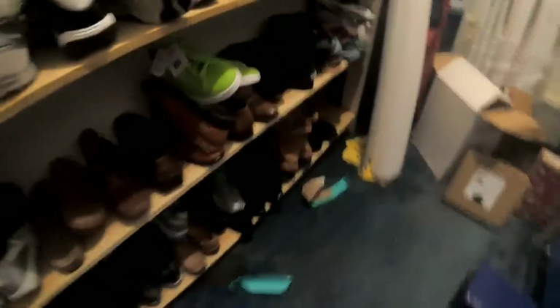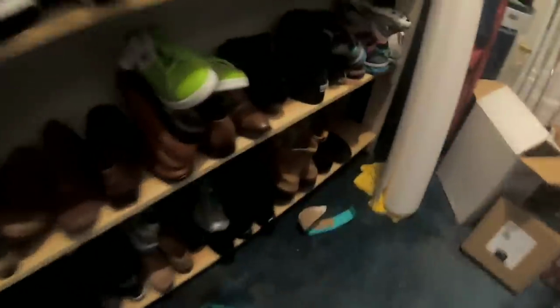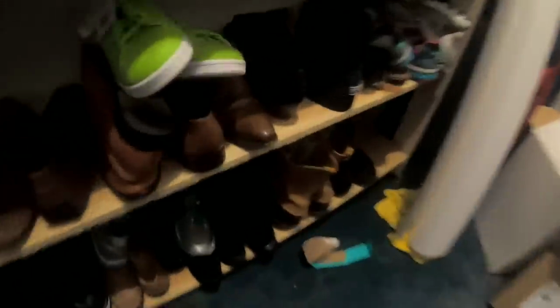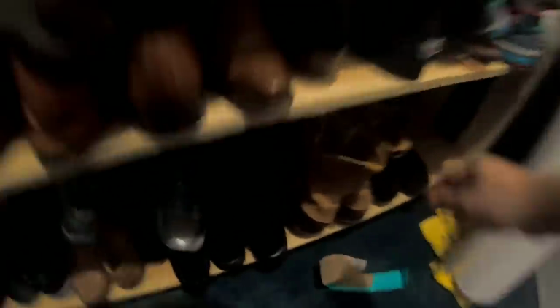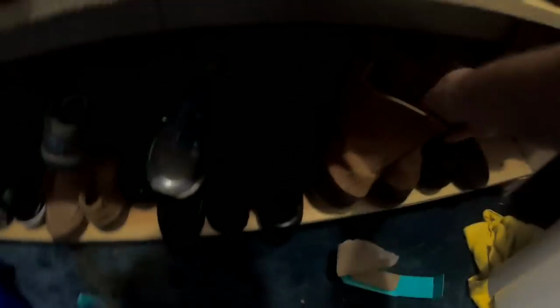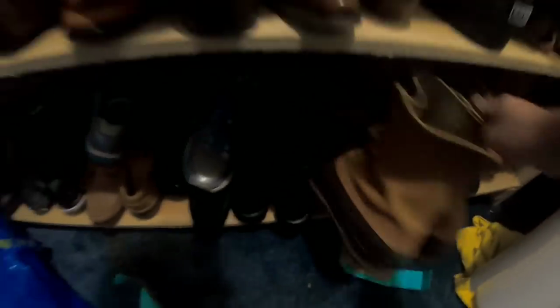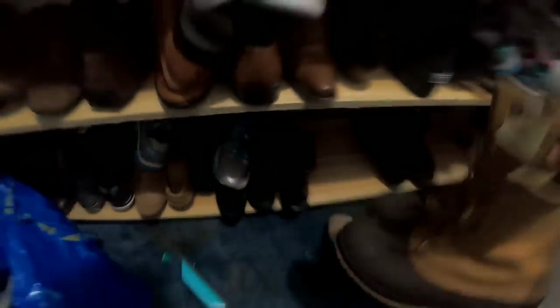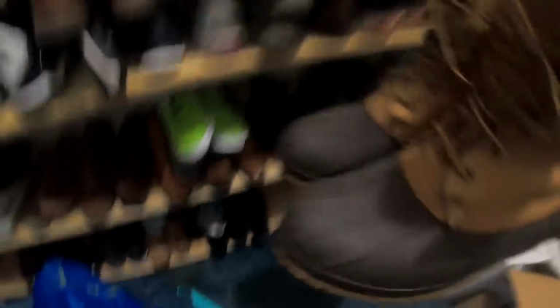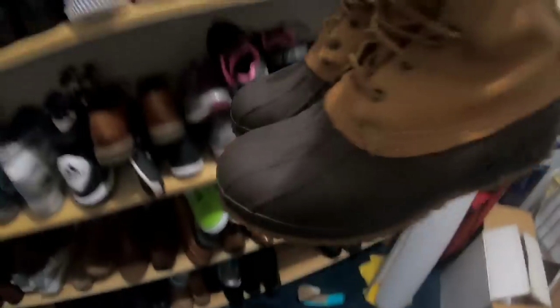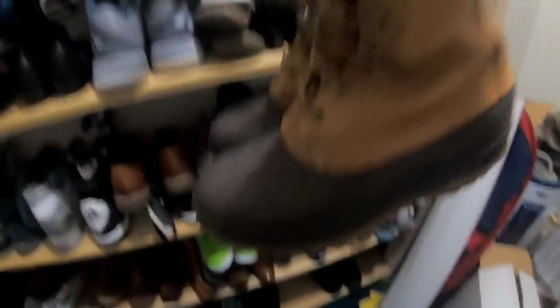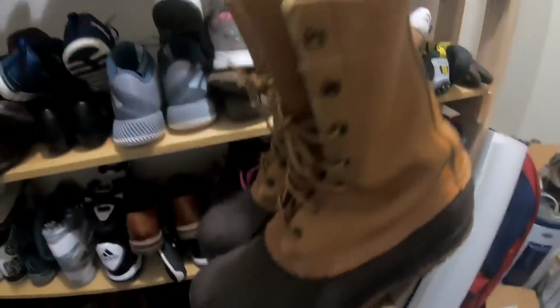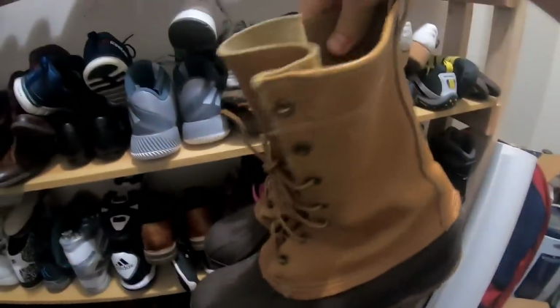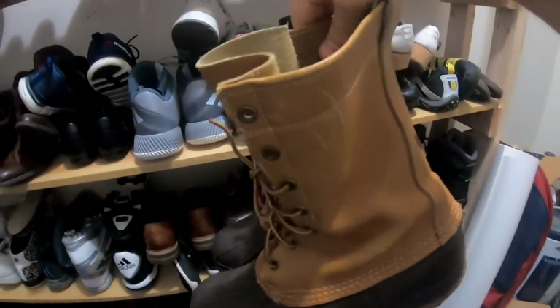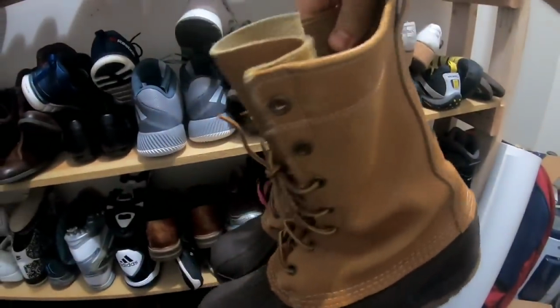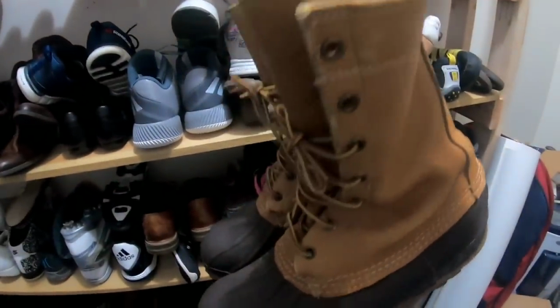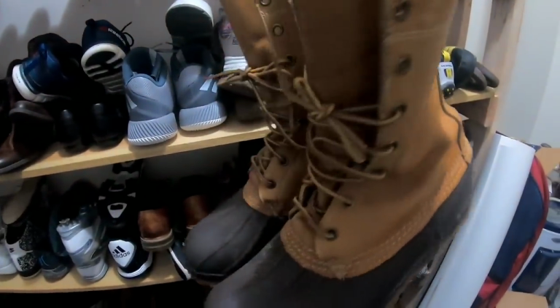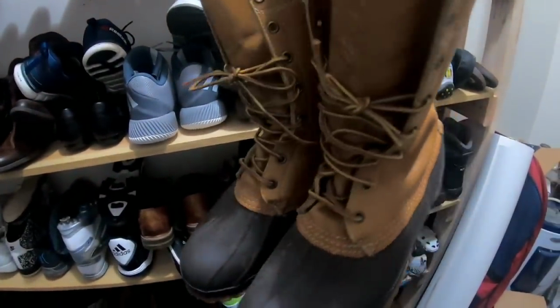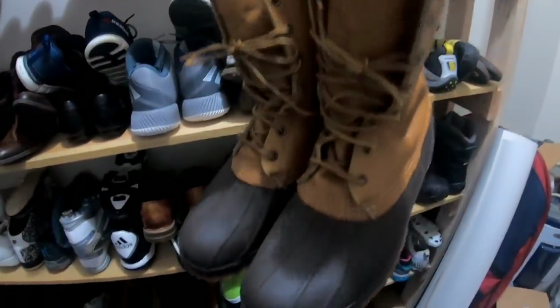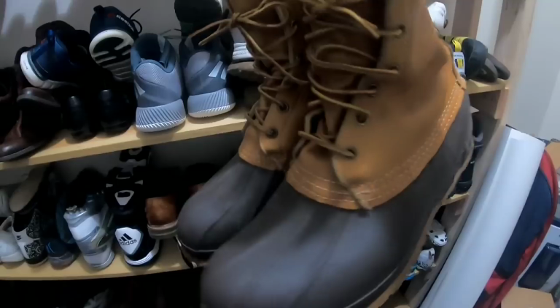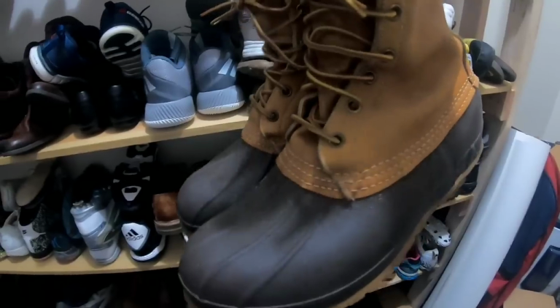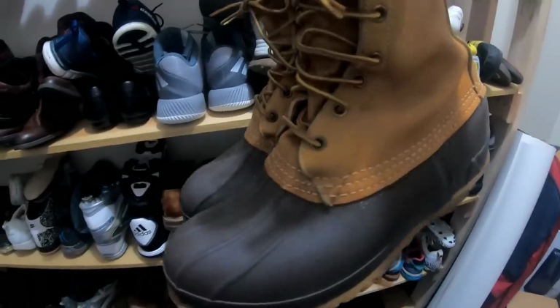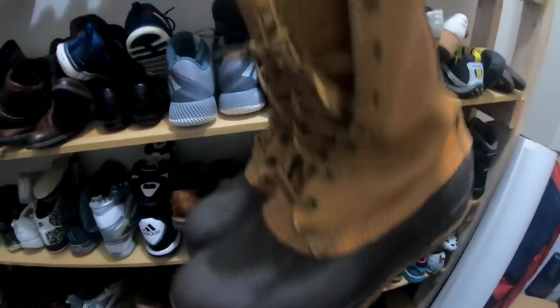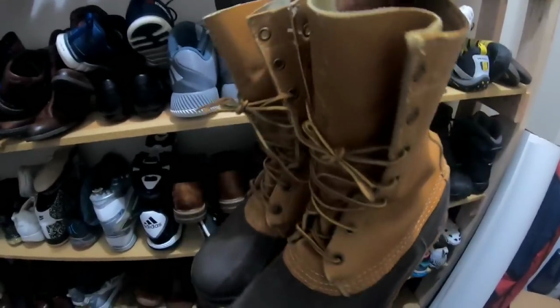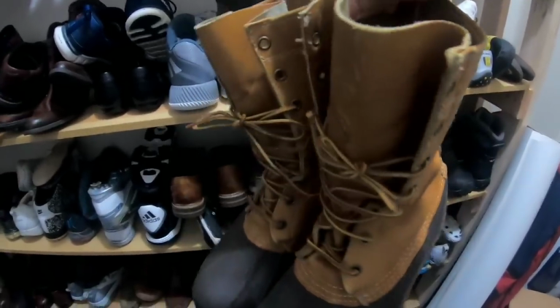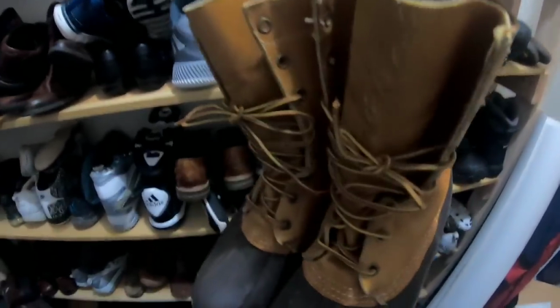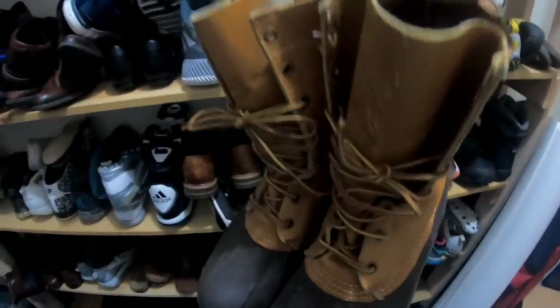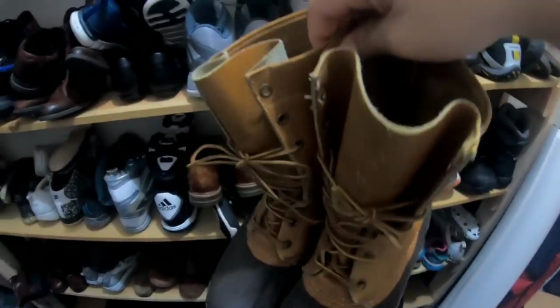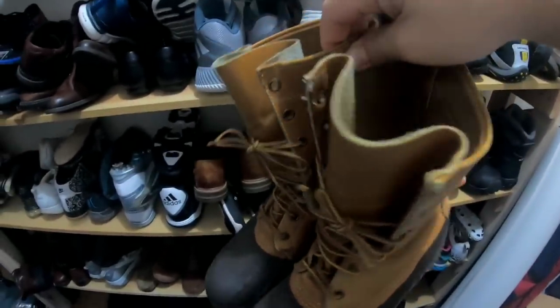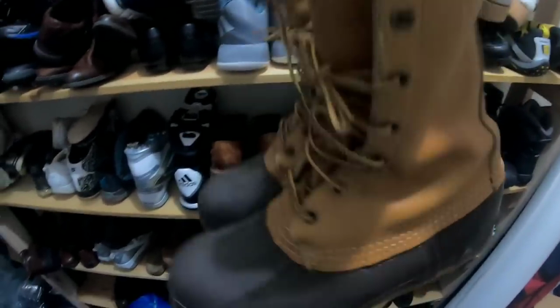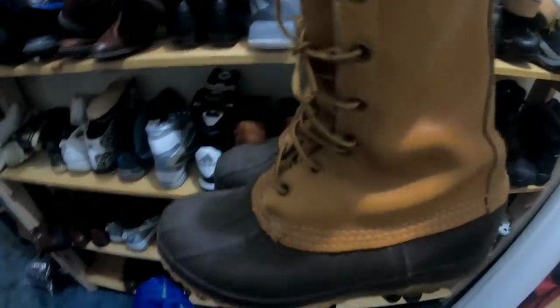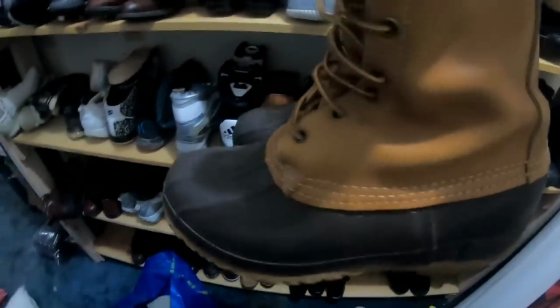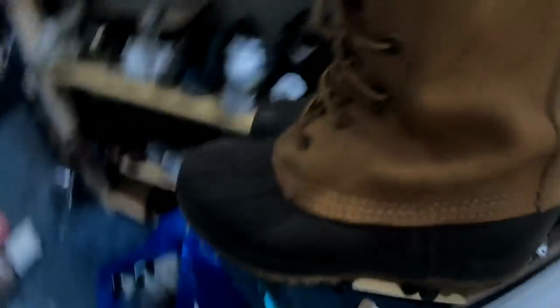These men's LL Bean boots — I actually got these for free from my sister. Somebody gave them to her and they didn't fit her, so she gave them to me. And I sold these for $35 and the buyer paid shipping.